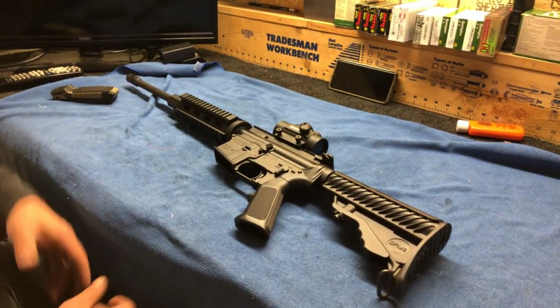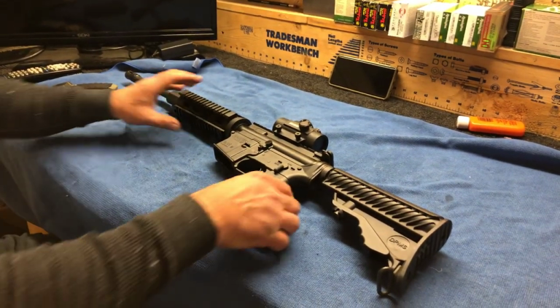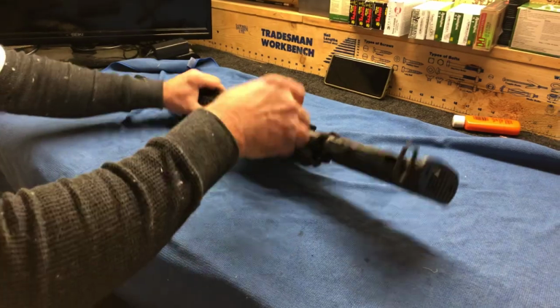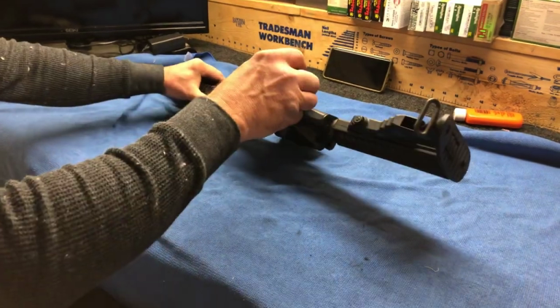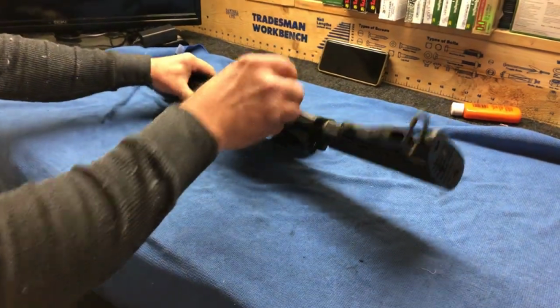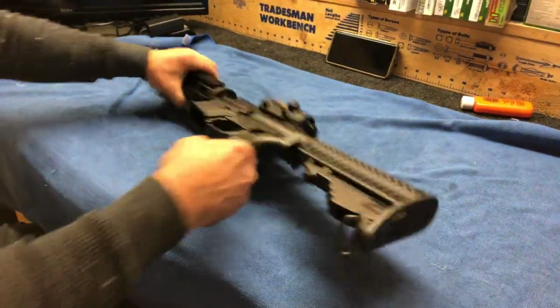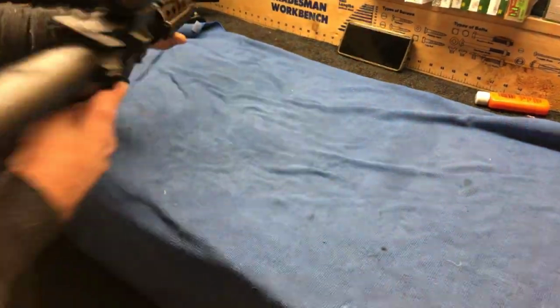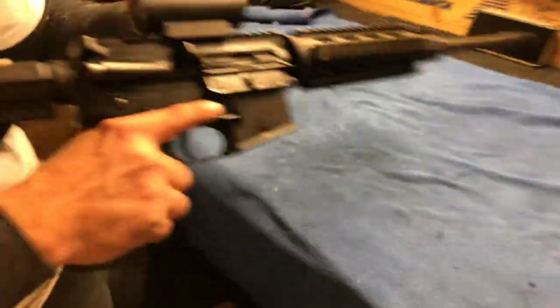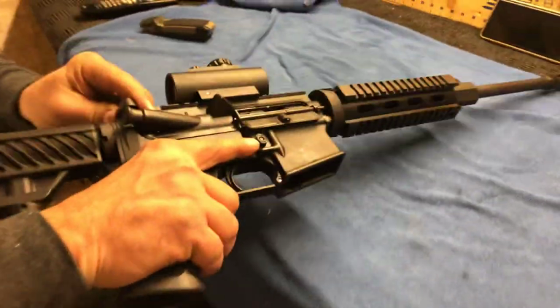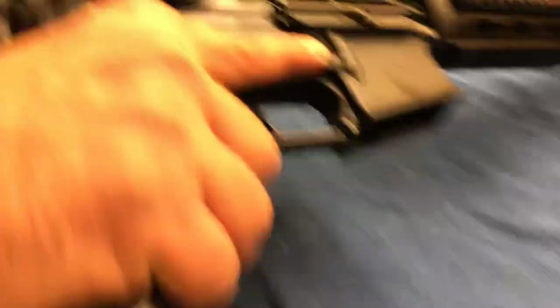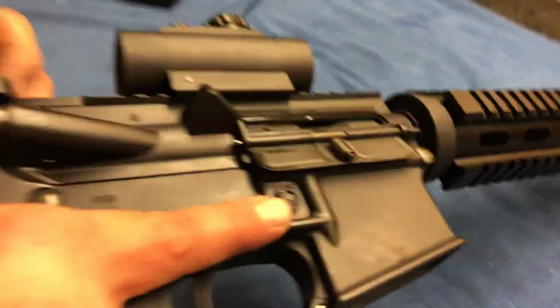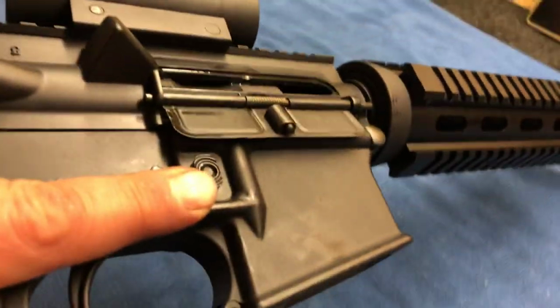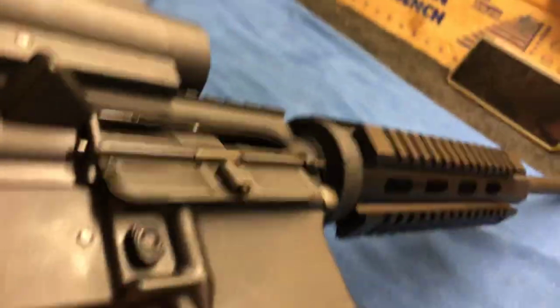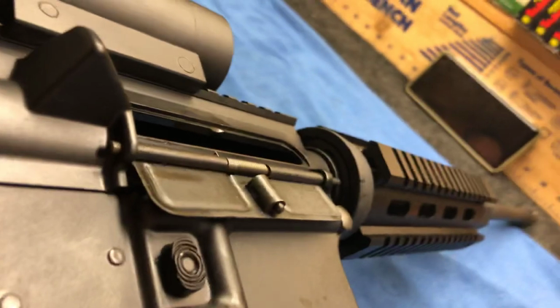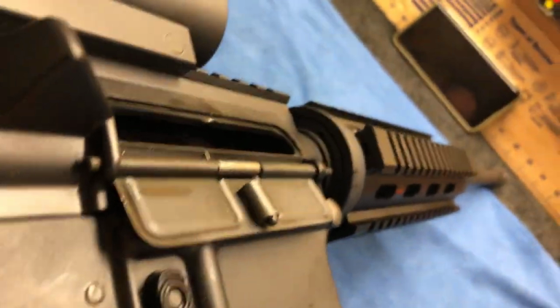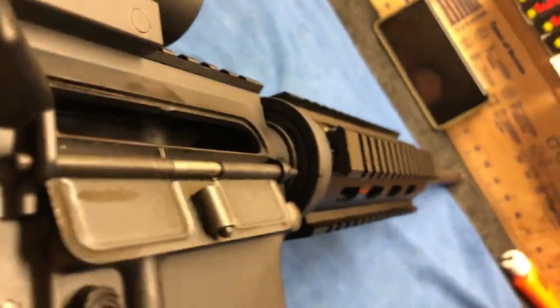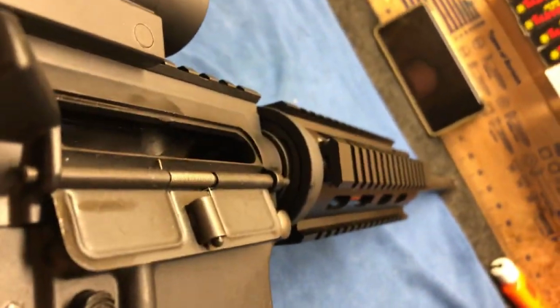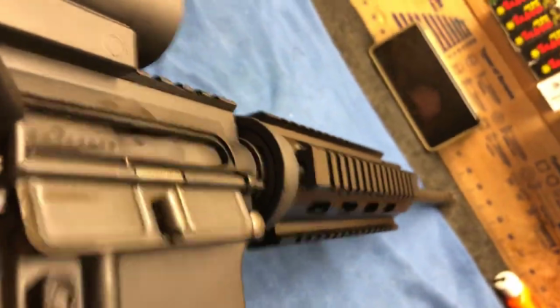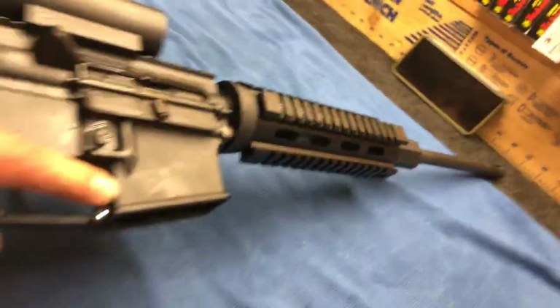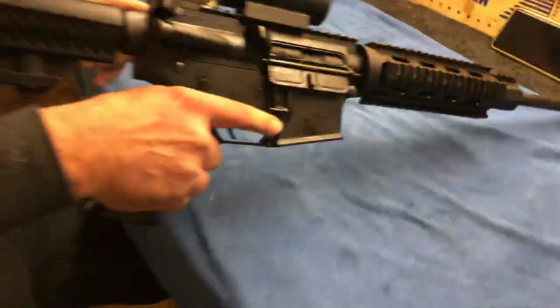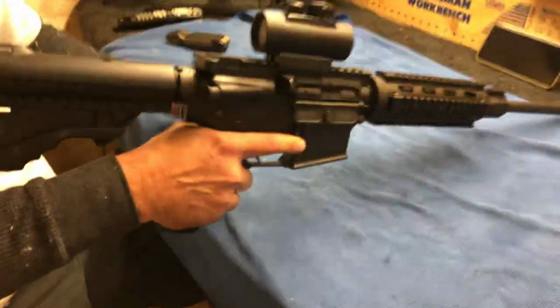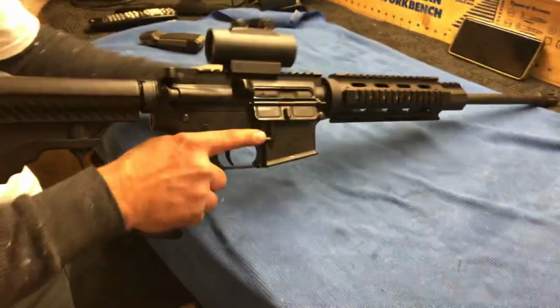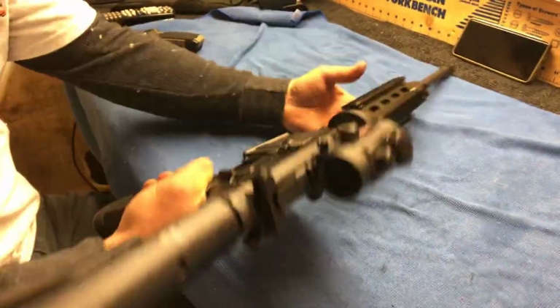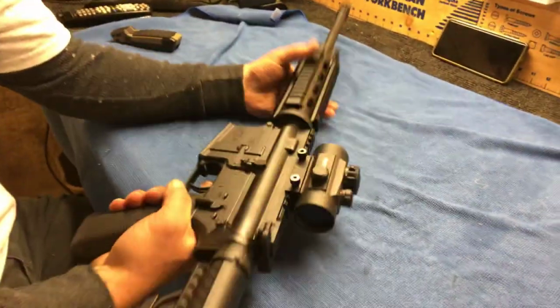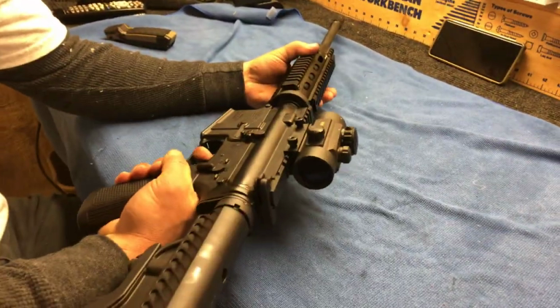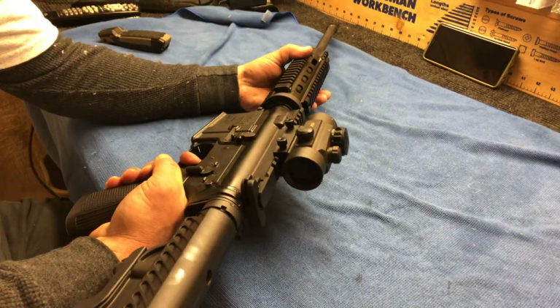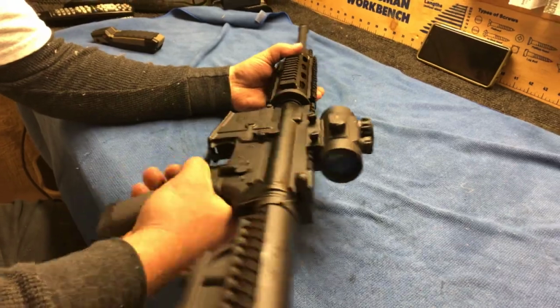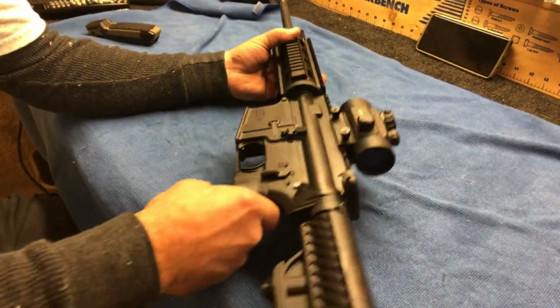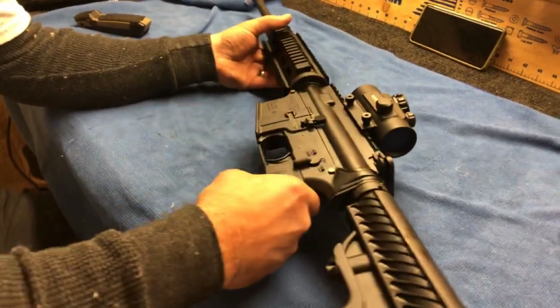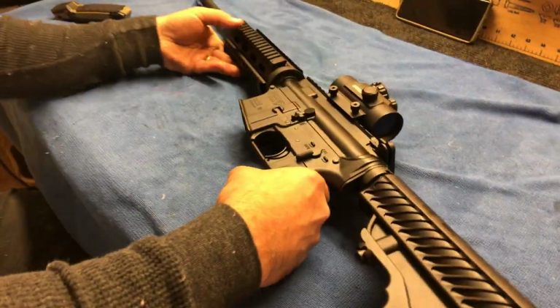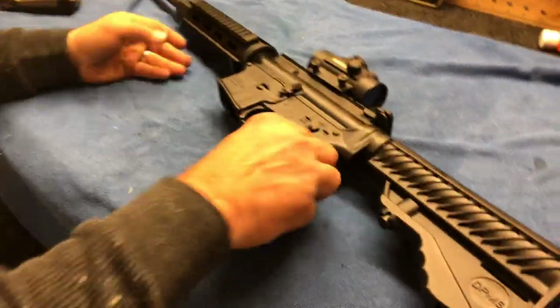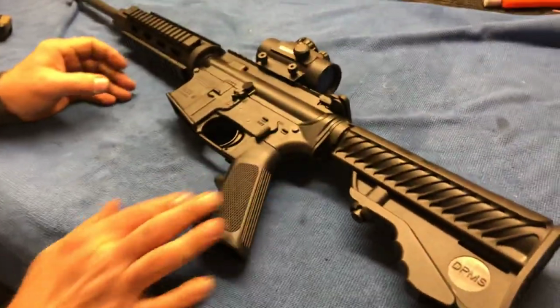First off, we want to make sure your magazine is out. We're going to pull the charge handle back and look down the chamber. Obviously it's clear. We'll let that slide back, pull the trigger, dry fire it, and we're ready to take it down.